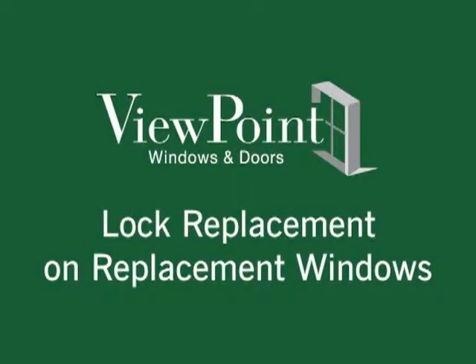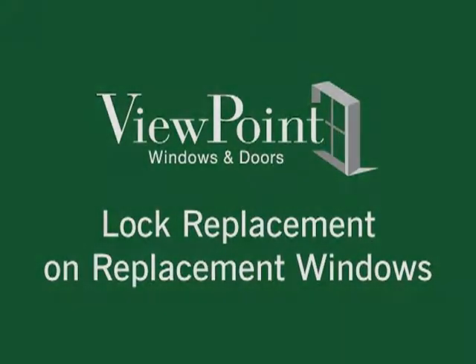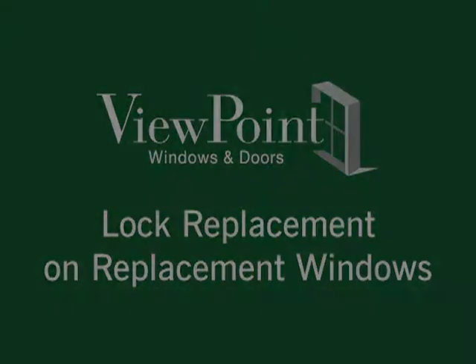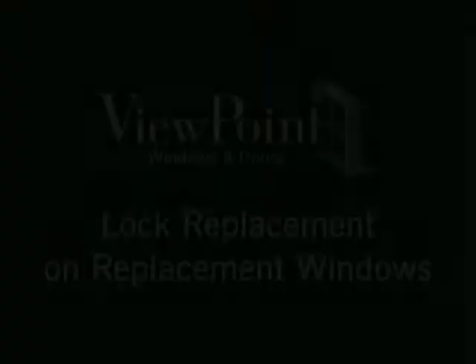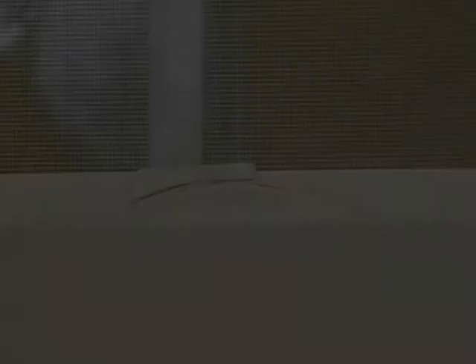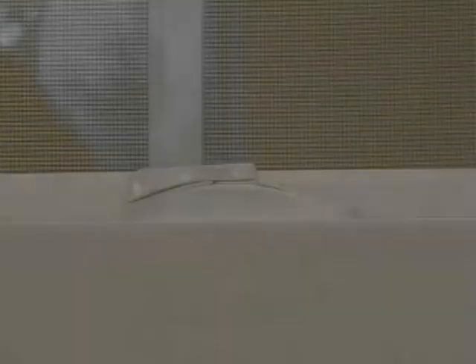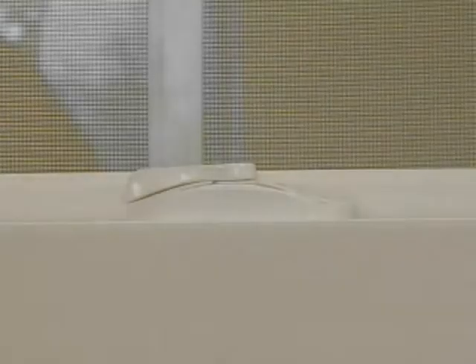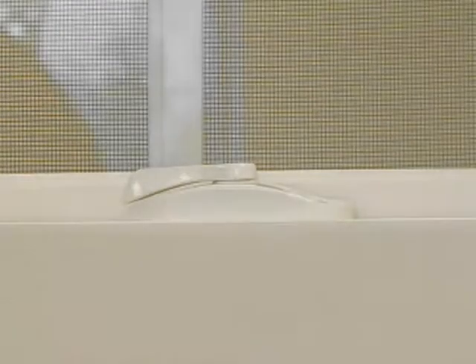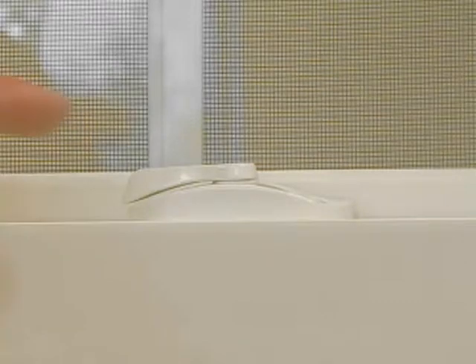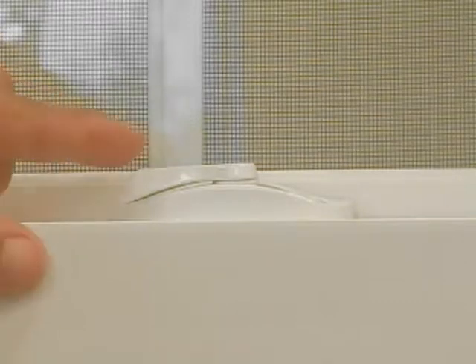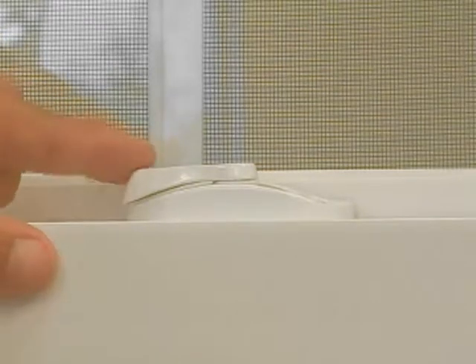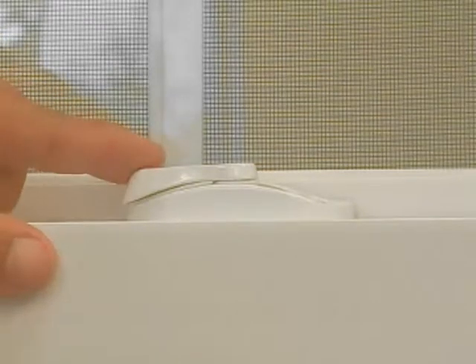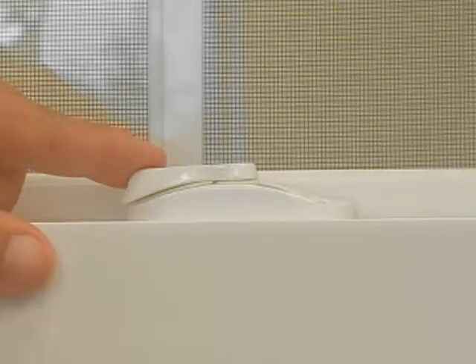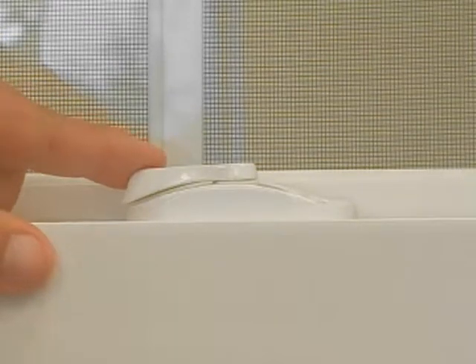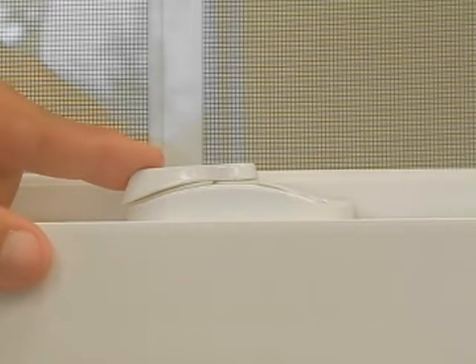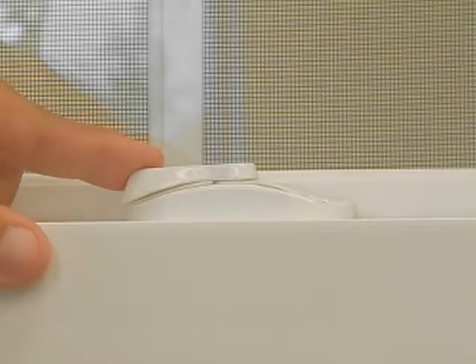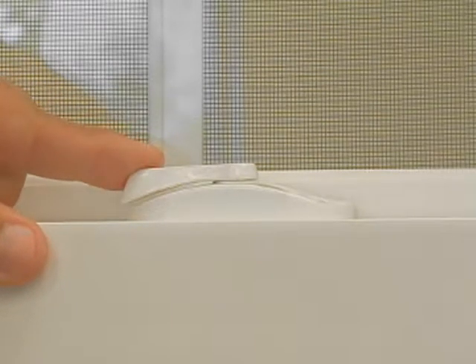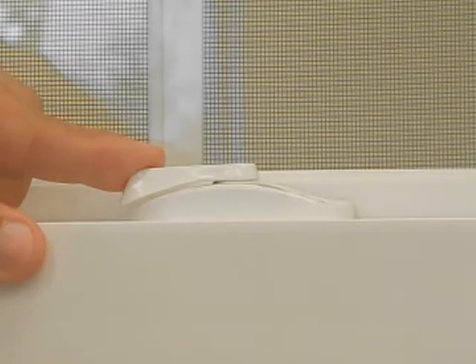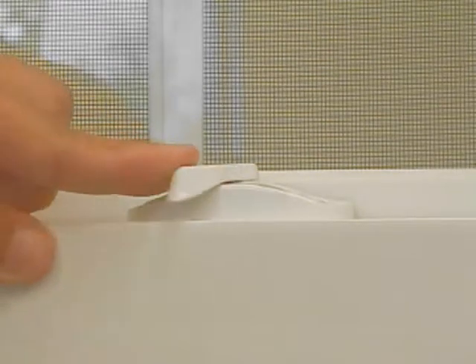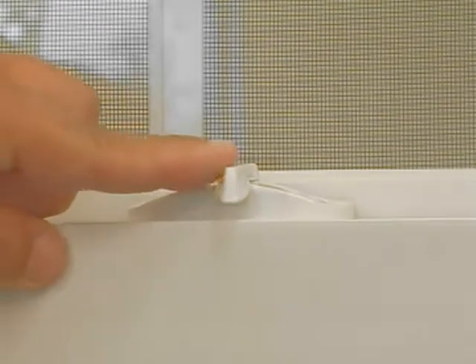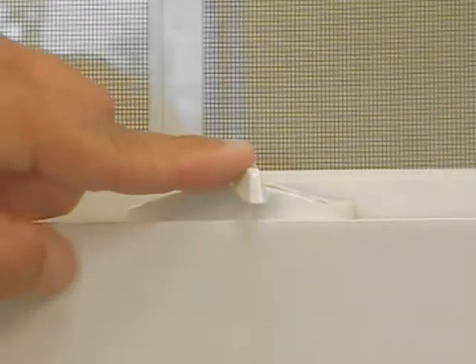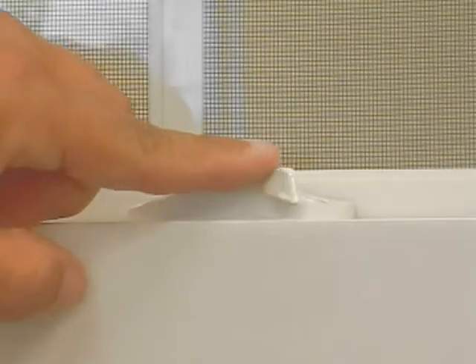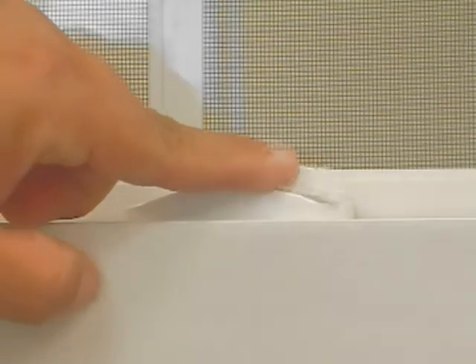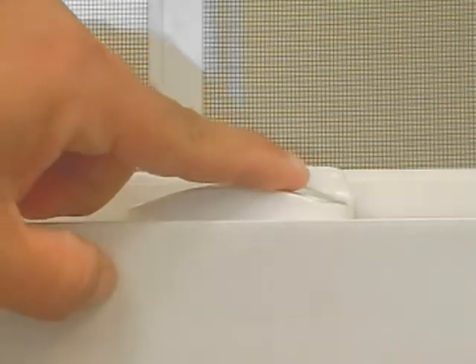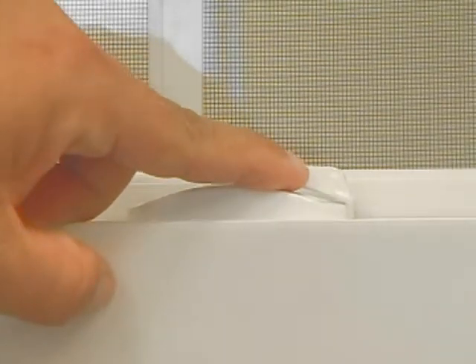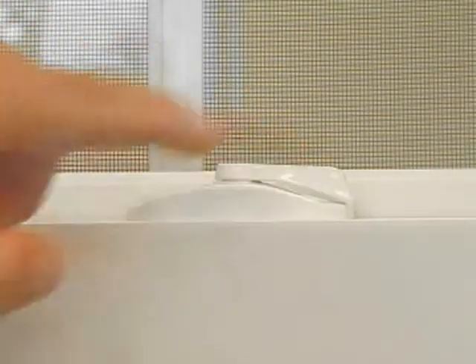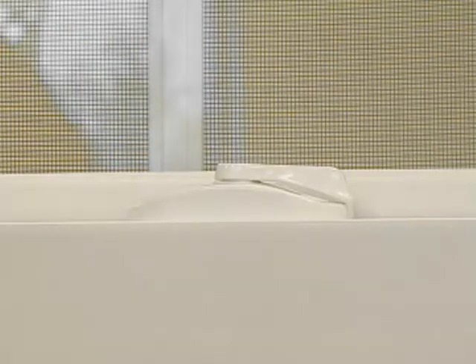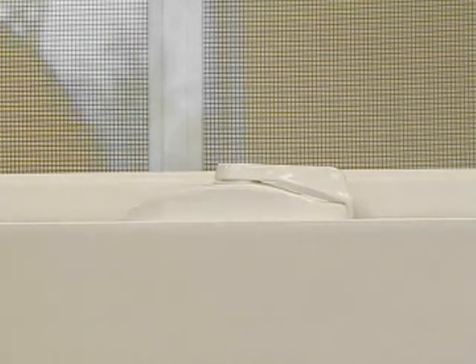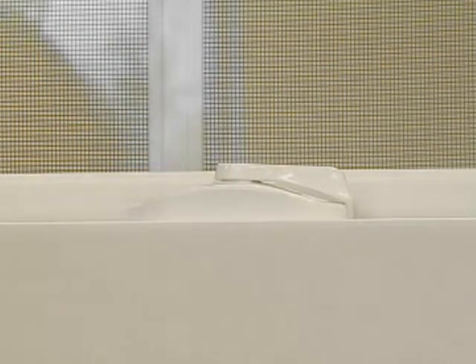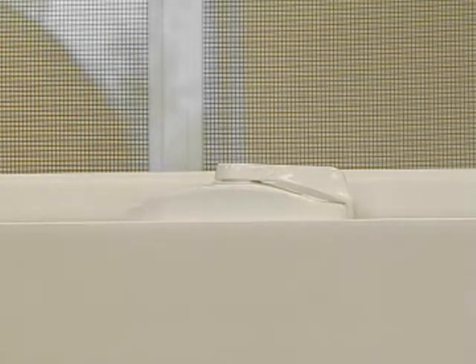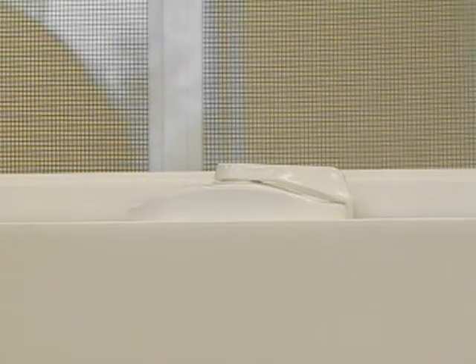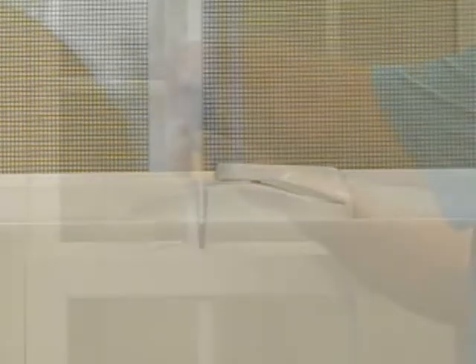The removal and the replacement of a double hung vinyl replacement window locking mechanism is actually very easy. First you need to unlock the sashes as shown.